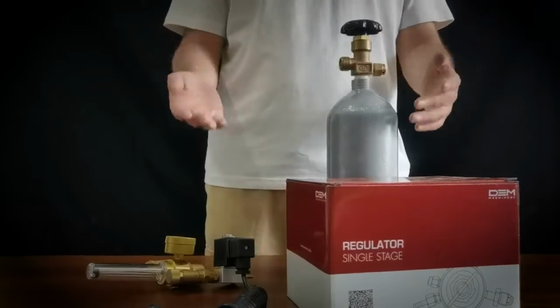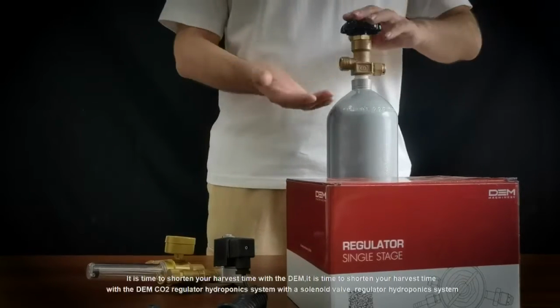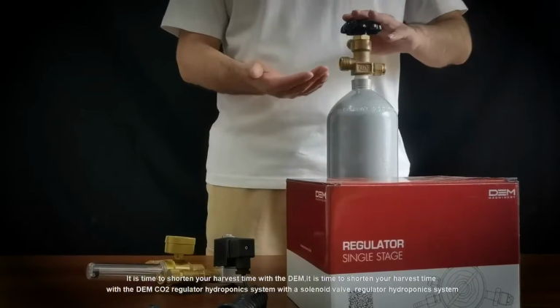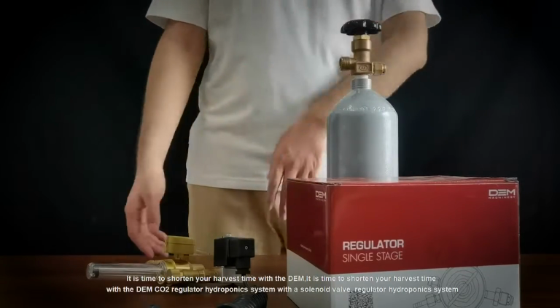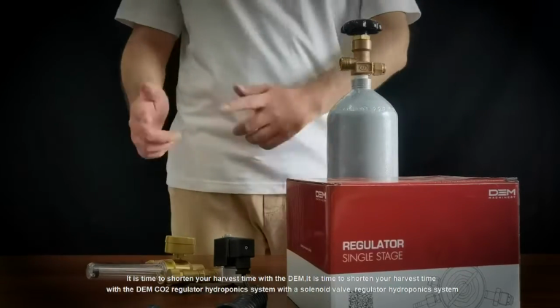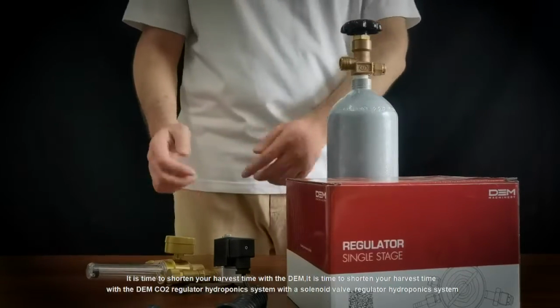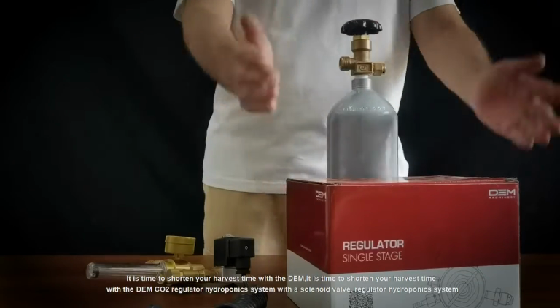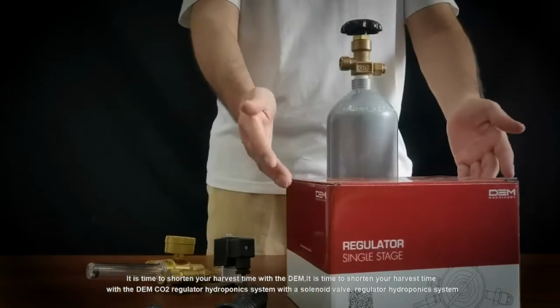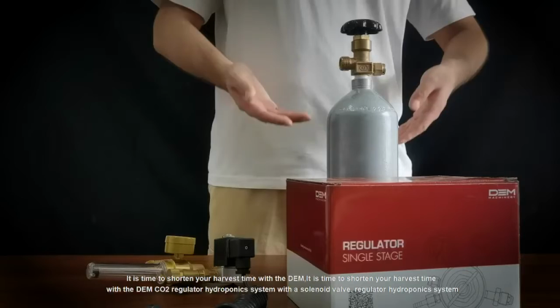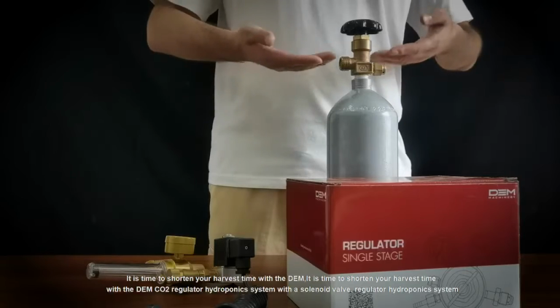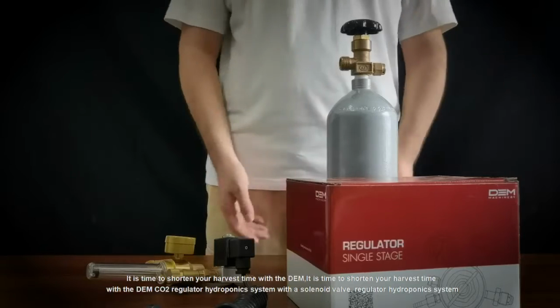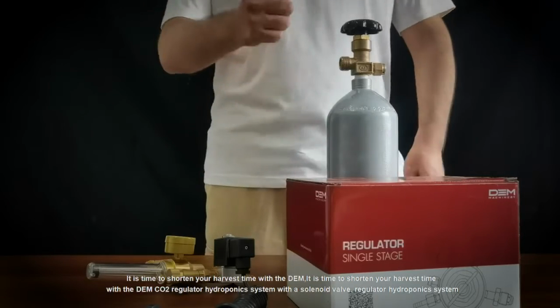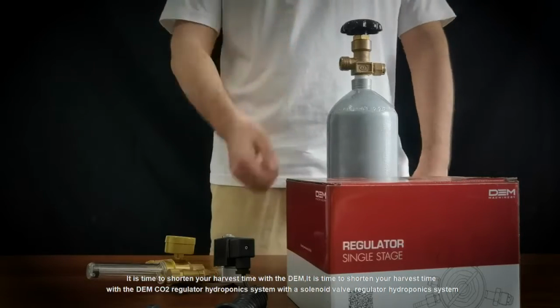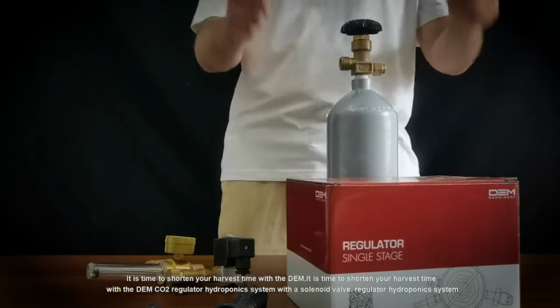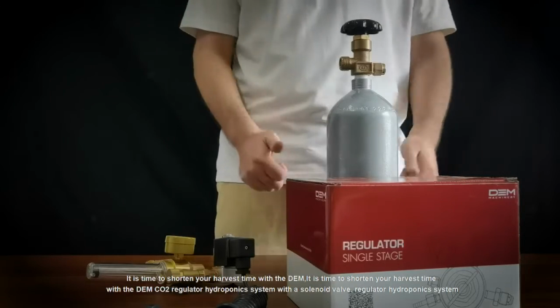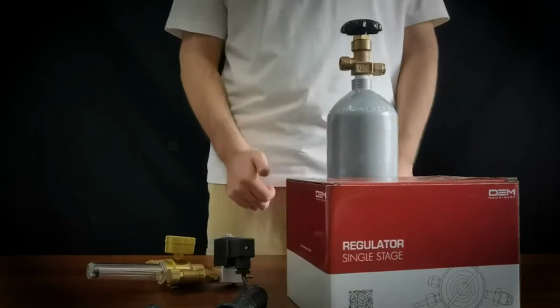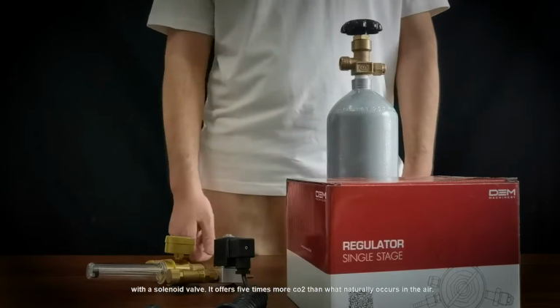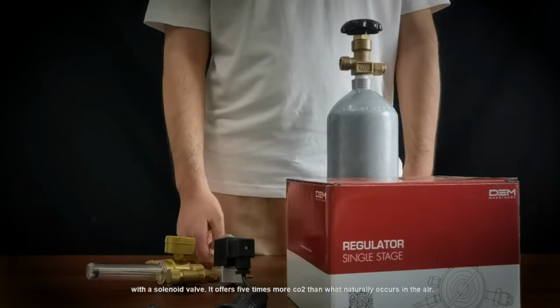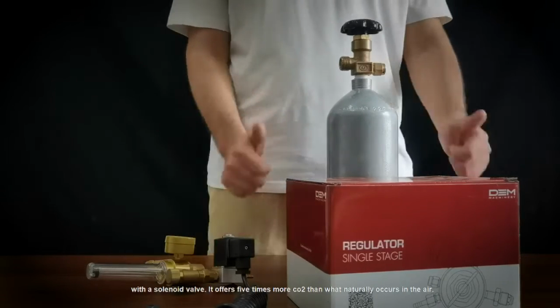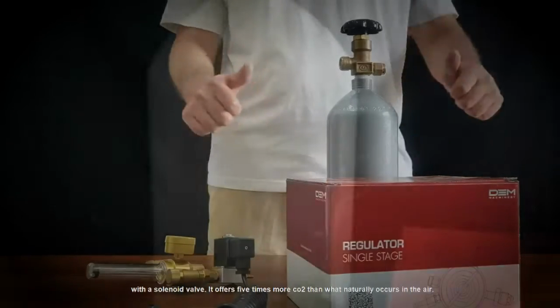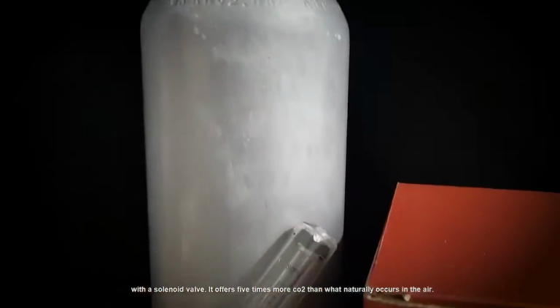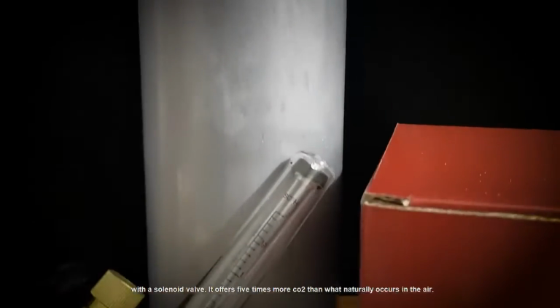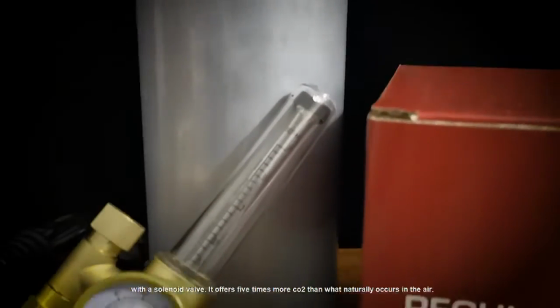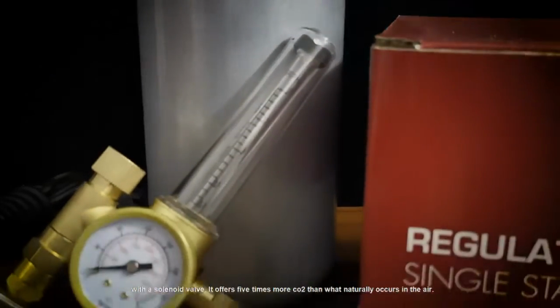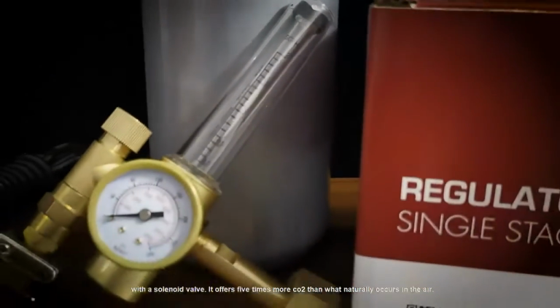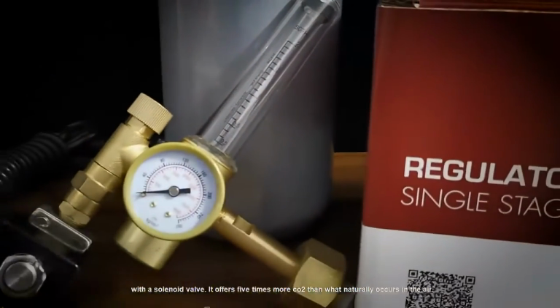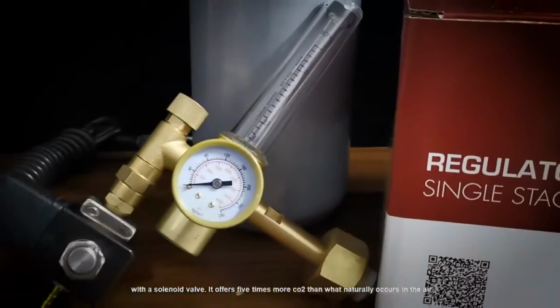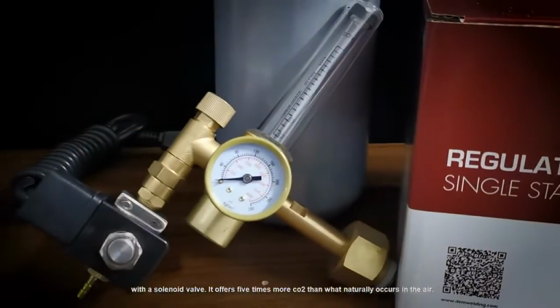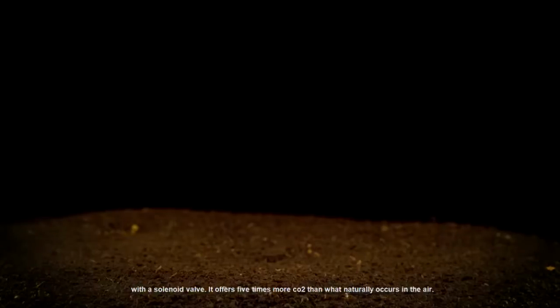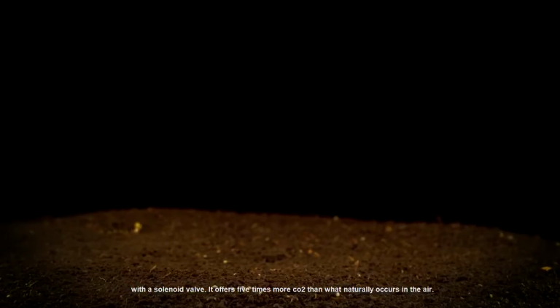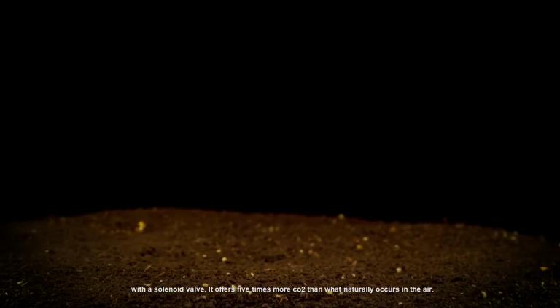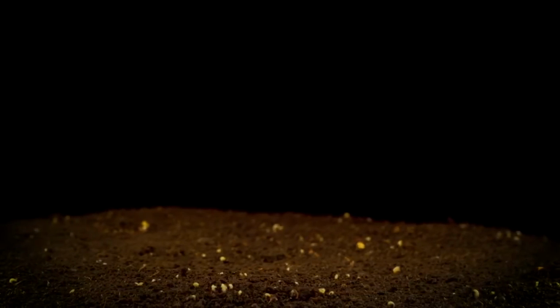It is time to shorten your harvest time with the DMCO2 regulator hydroponics emitter system with solenoid valve. It offers 5 times more CO2 than what naturally occurs in the air.